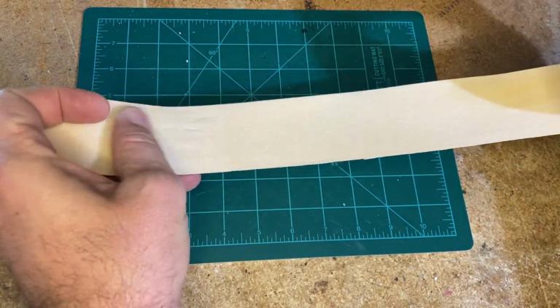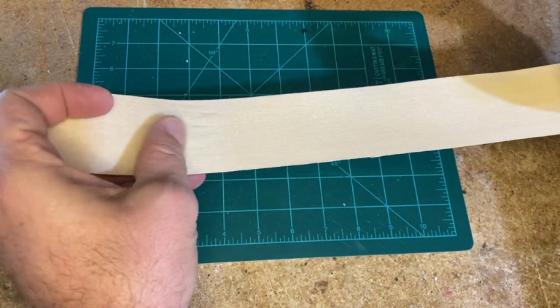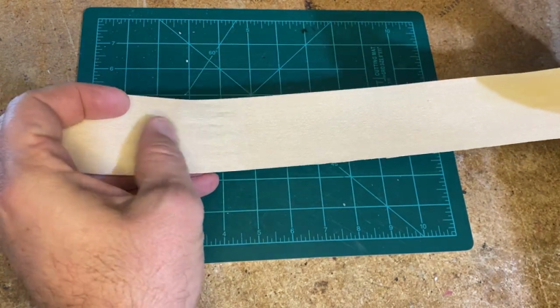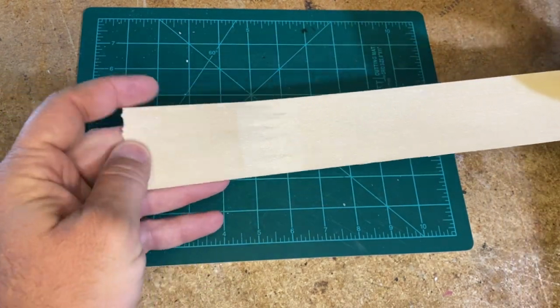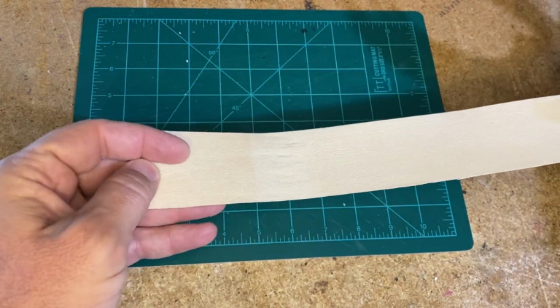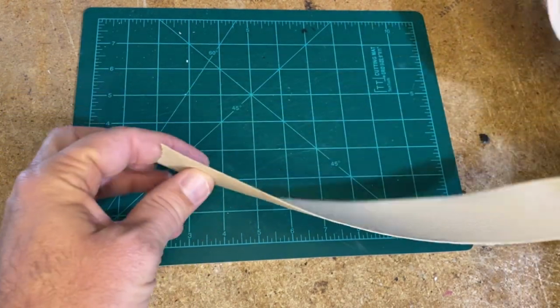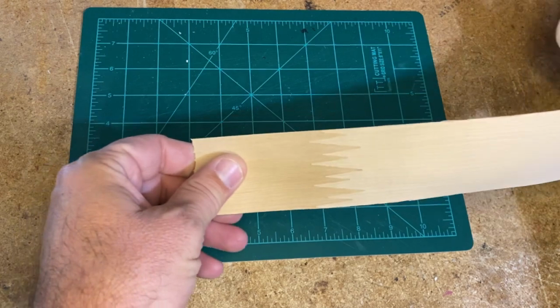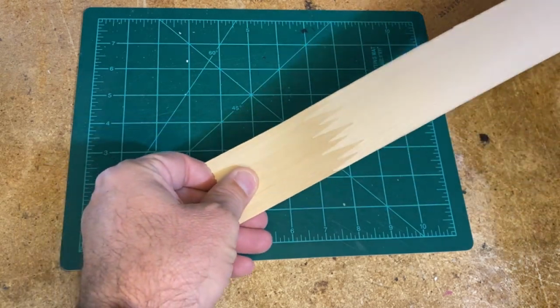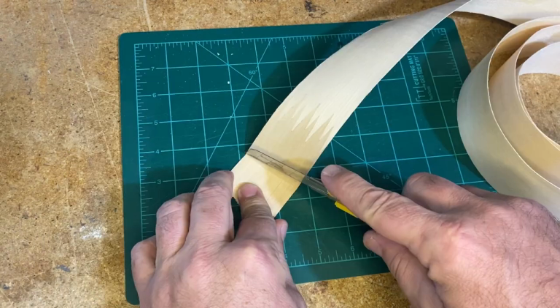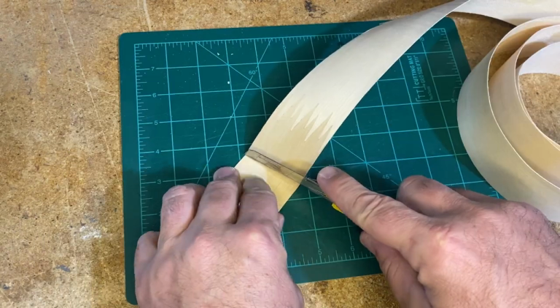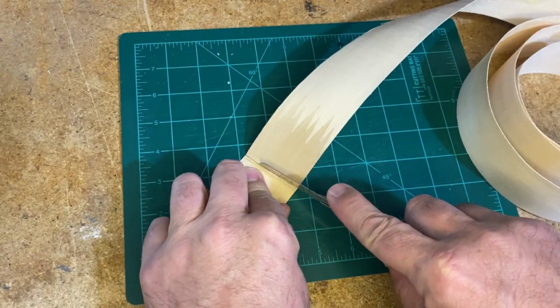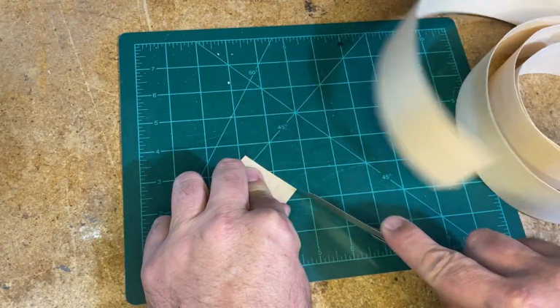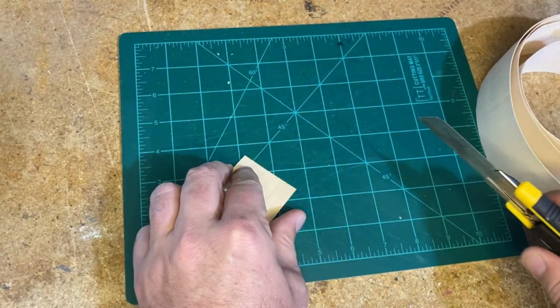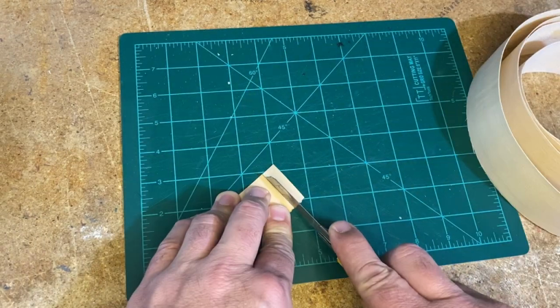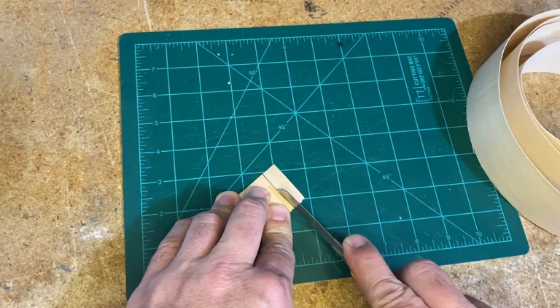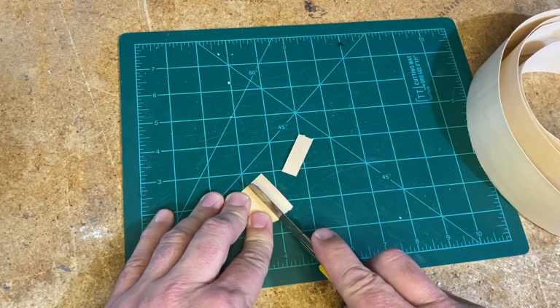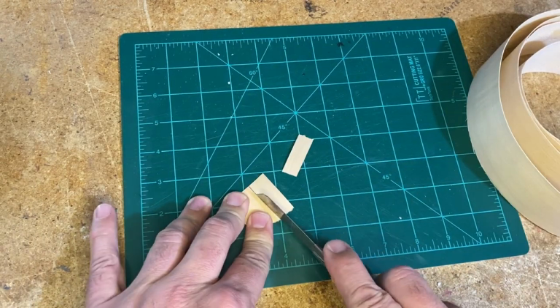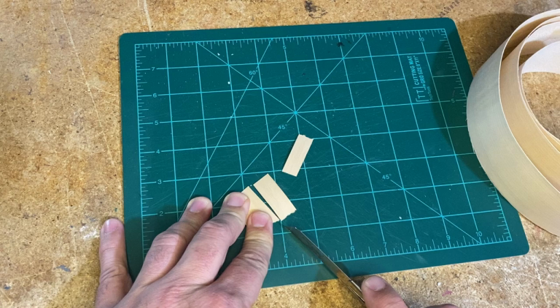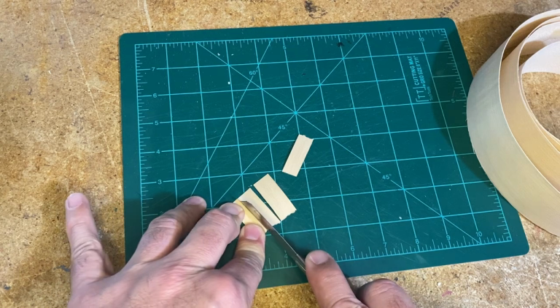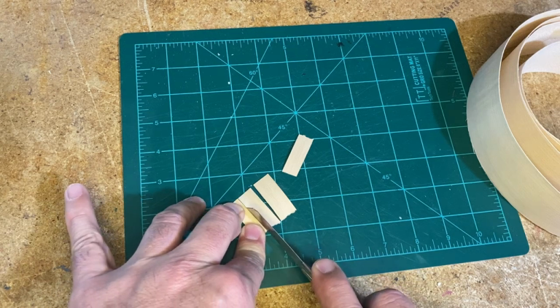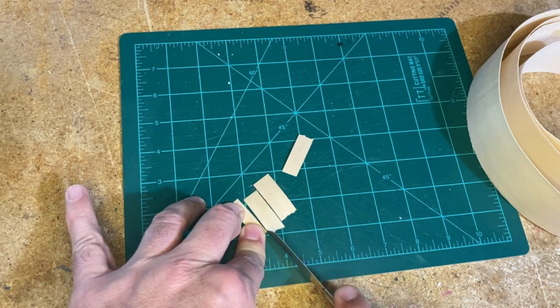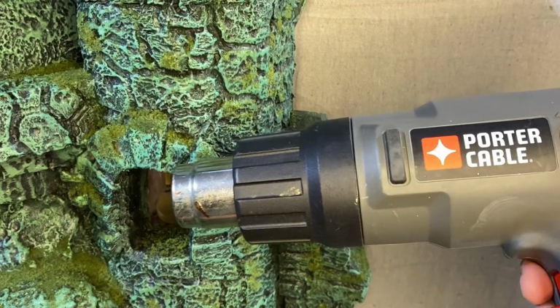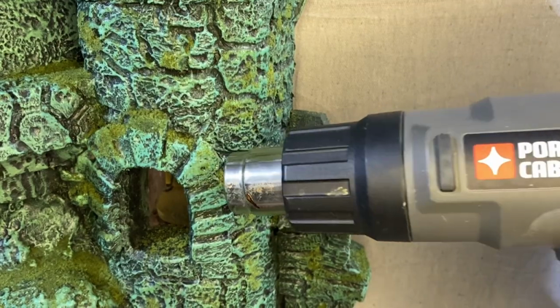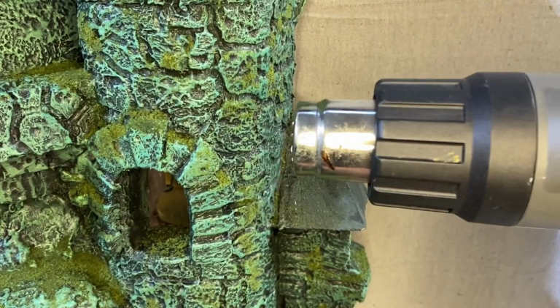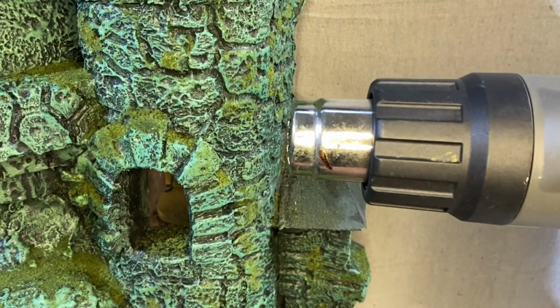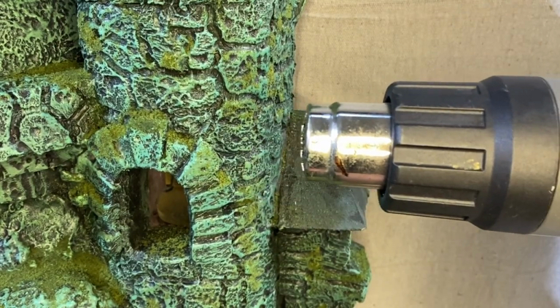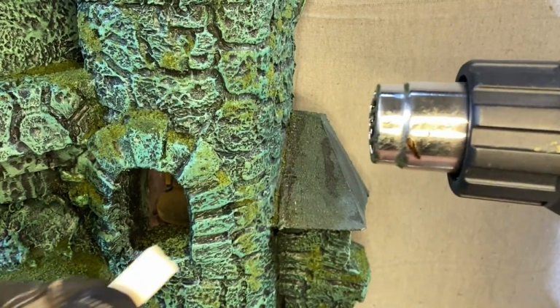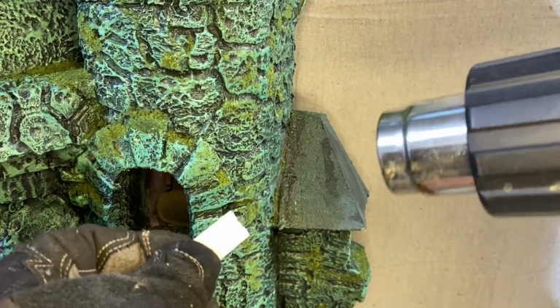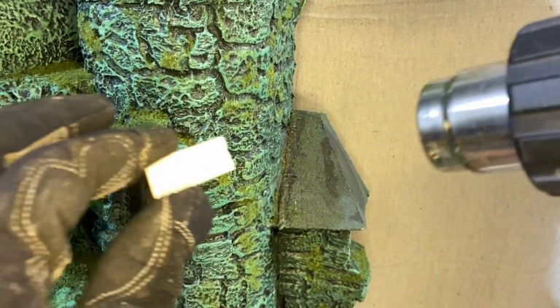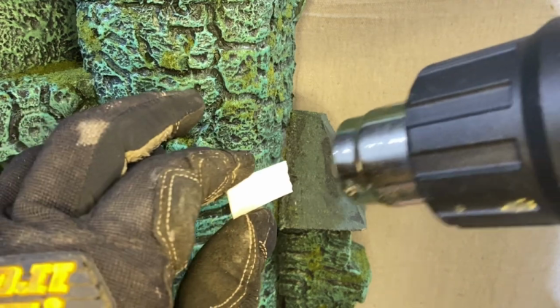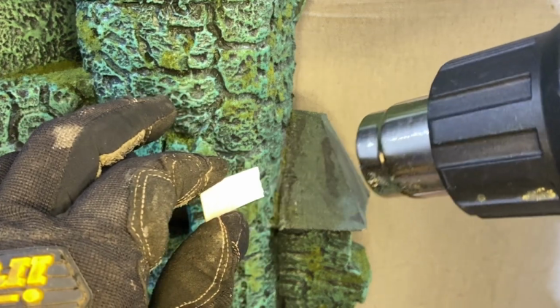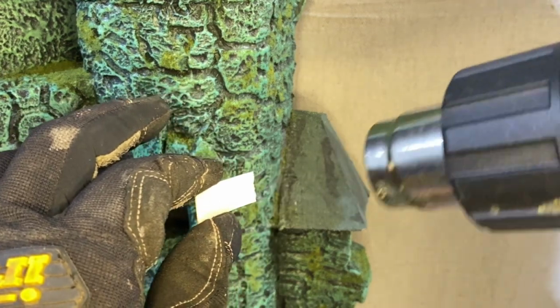Here I've got some real wood grain veneer with adhesive back that you can get from any hardware store. I'm going to use this for the shingles and any of the wood parts that are on the castle. I'm going to use a heat gun to heat up the glue on the back of the veneer so I can stick it to the roof.